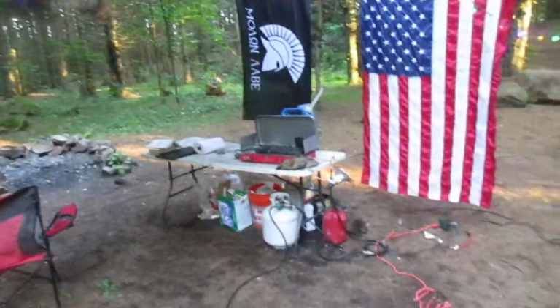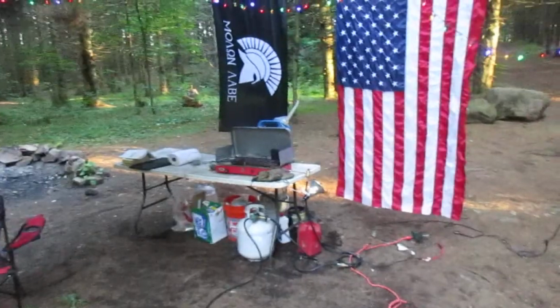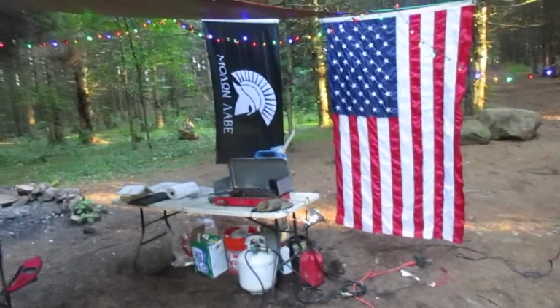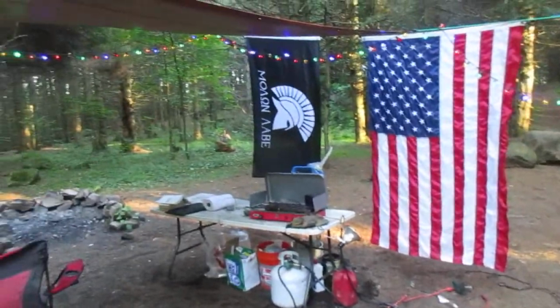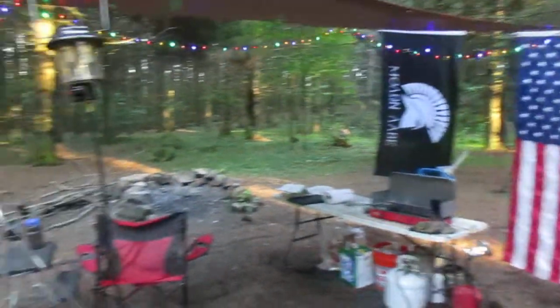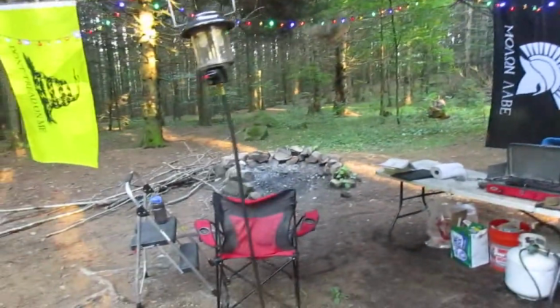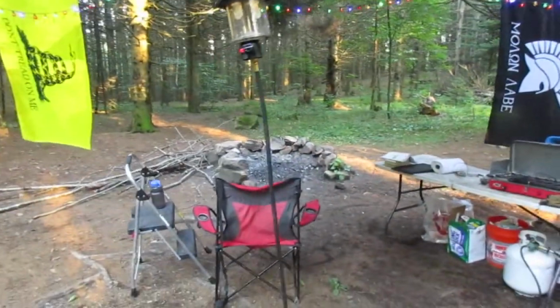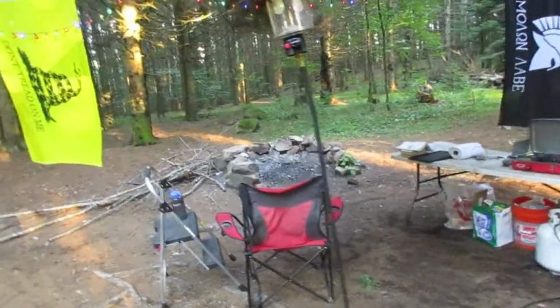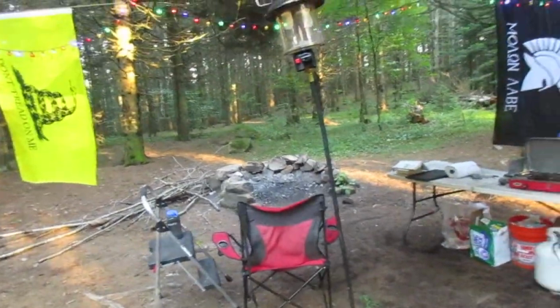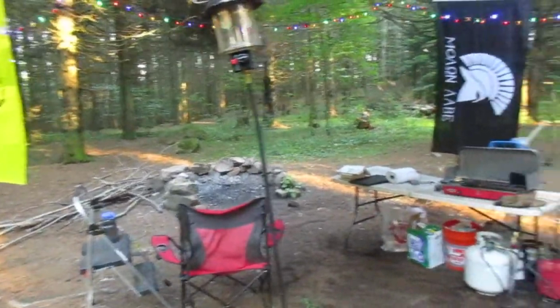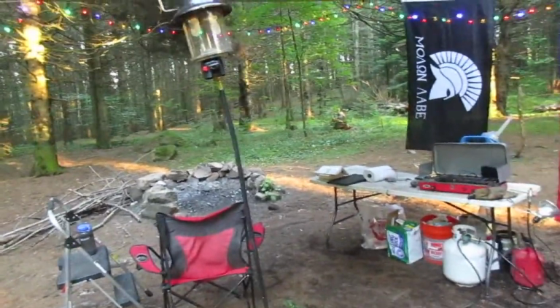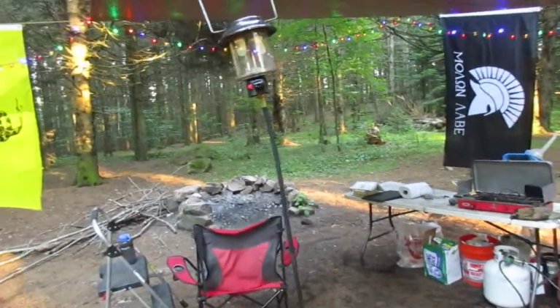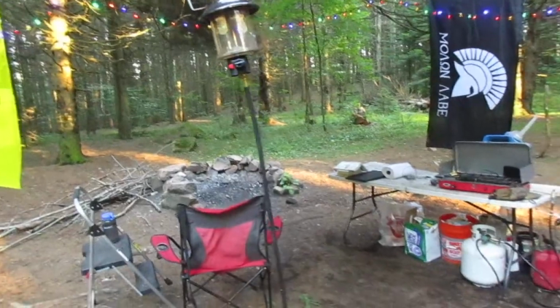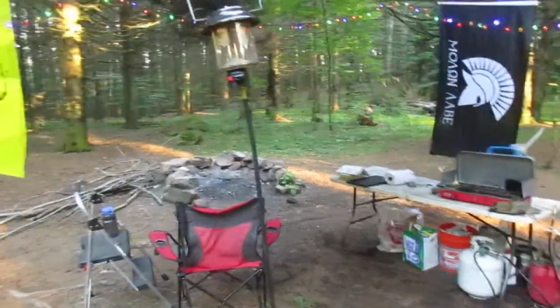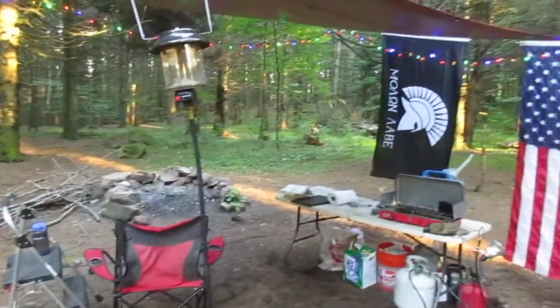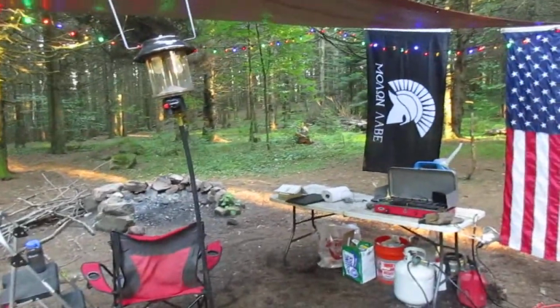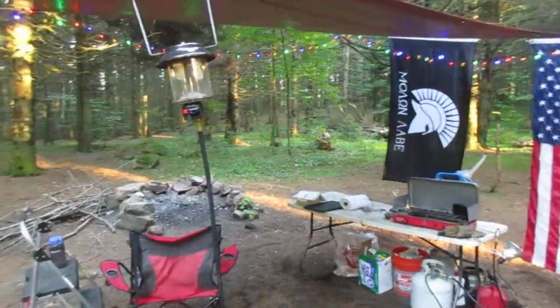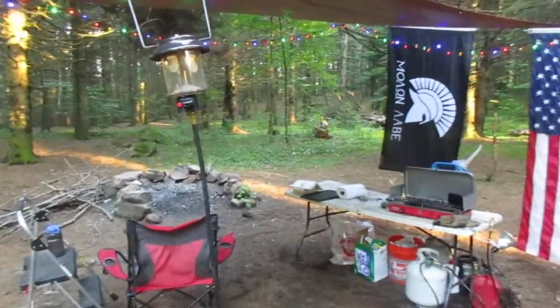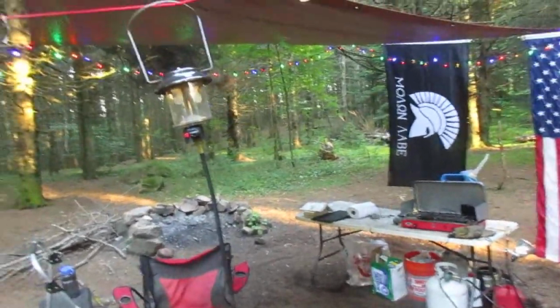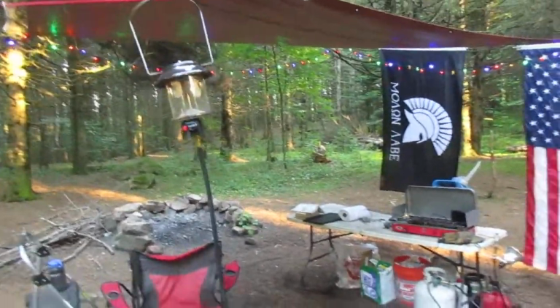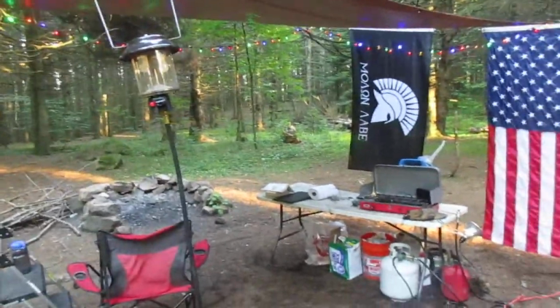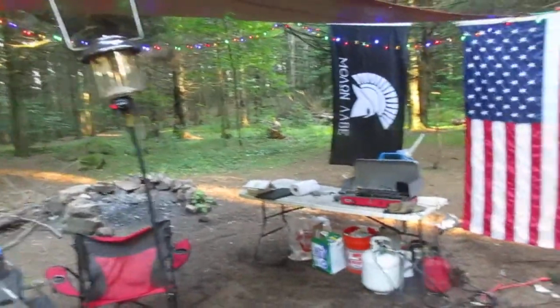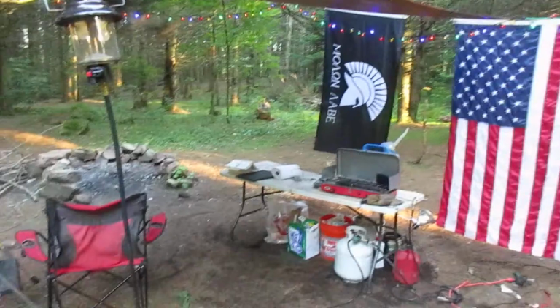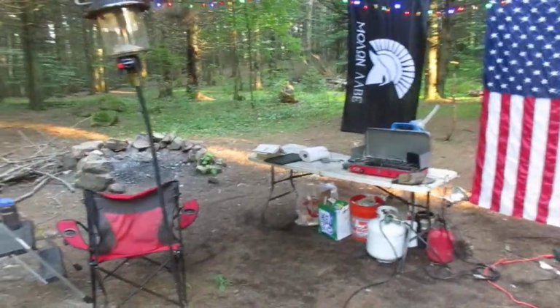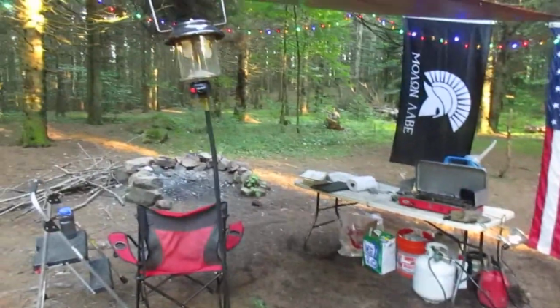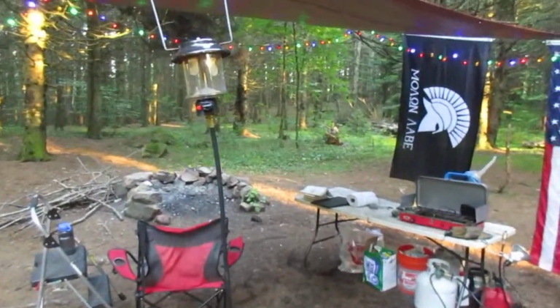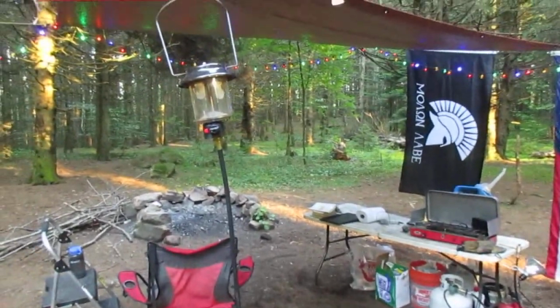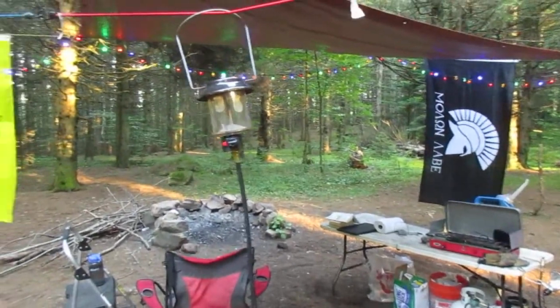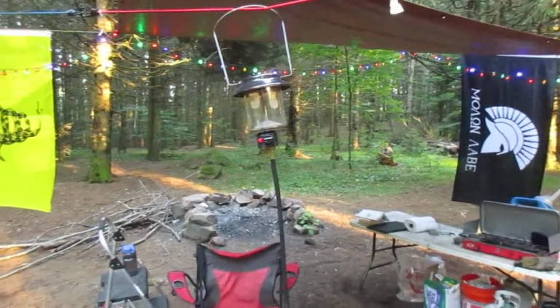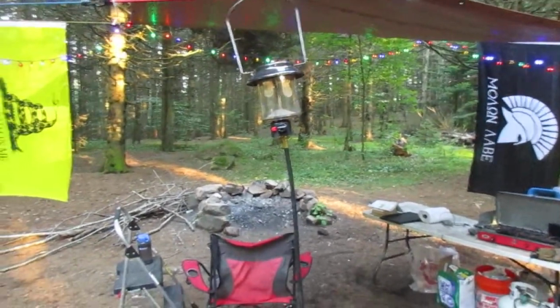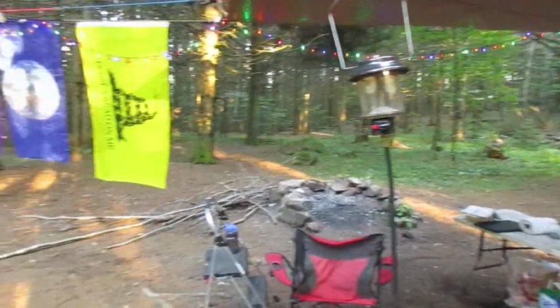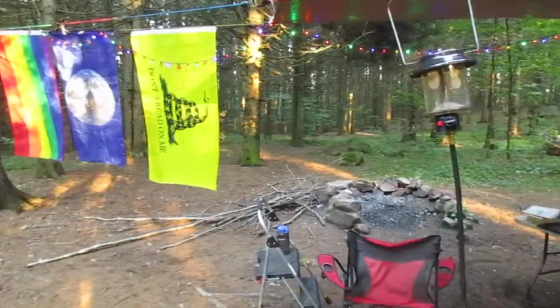I use propane as the main bright light because it saves the battery on the truck — it doesn't run it down as quickly. And if I already have propane for the stove, the lantern doesn't take that much propane to use, even on the brightest setting.